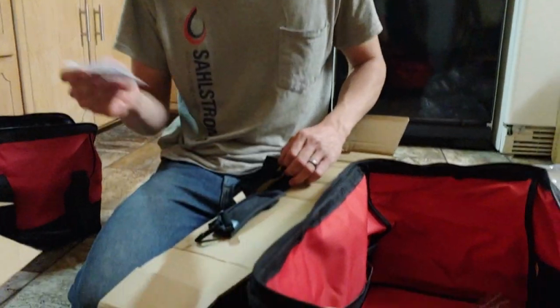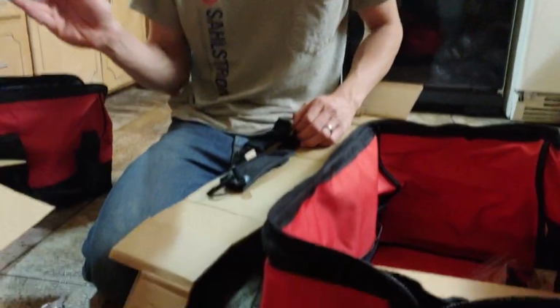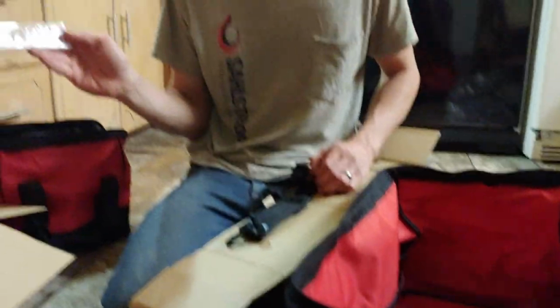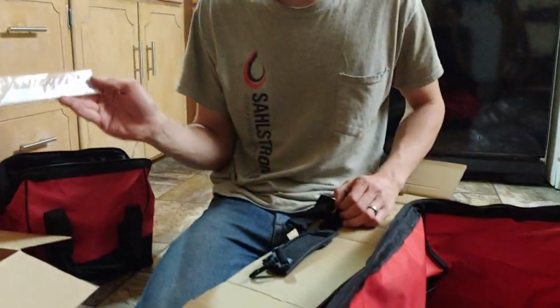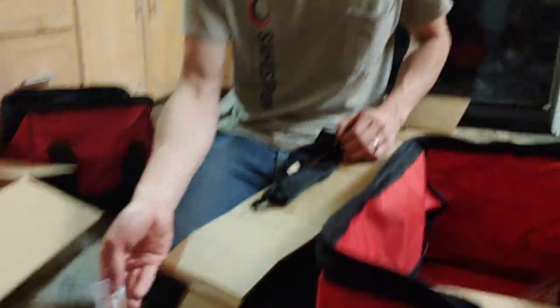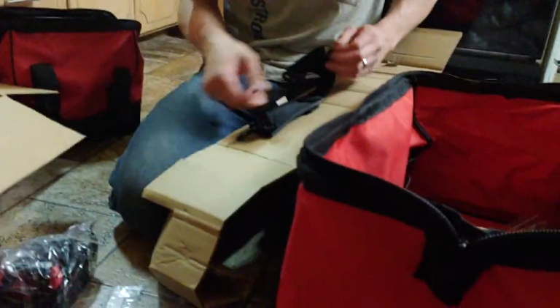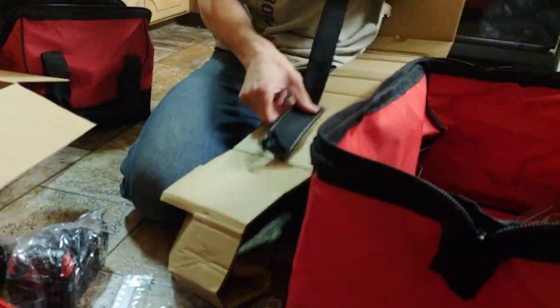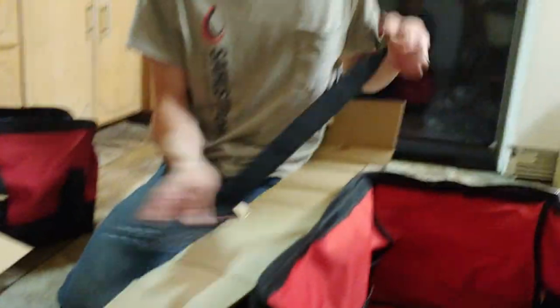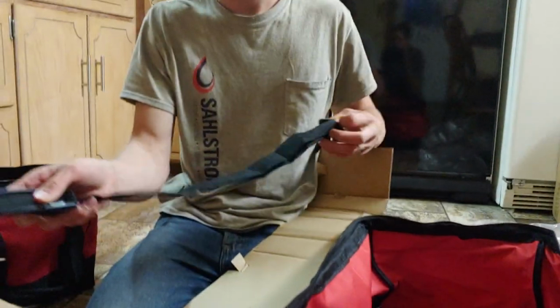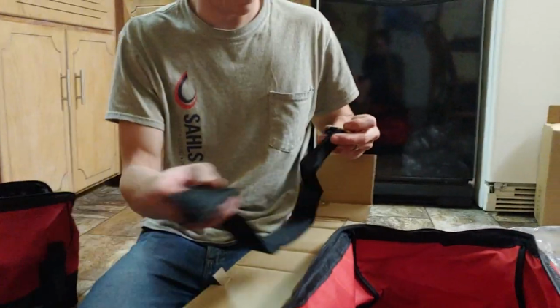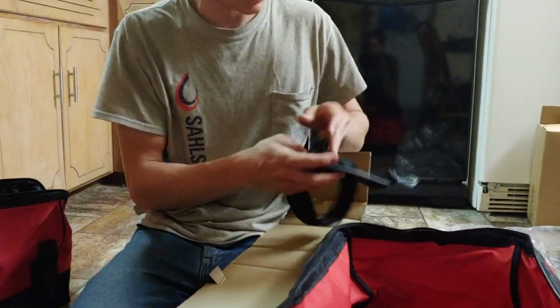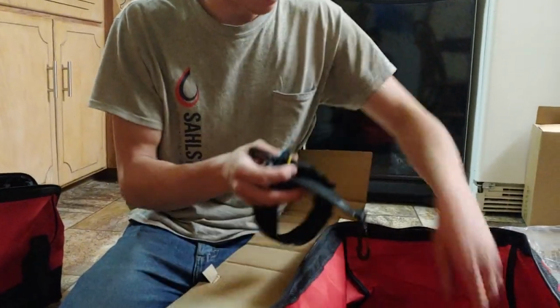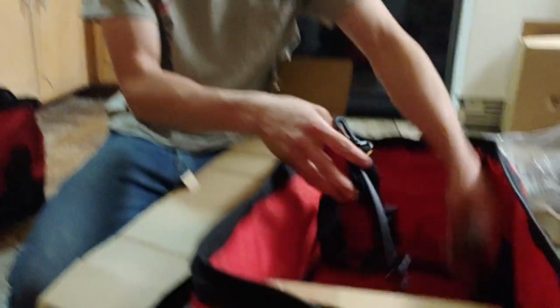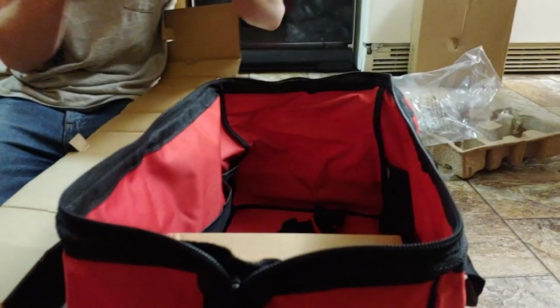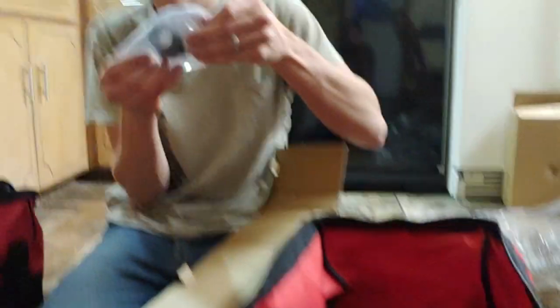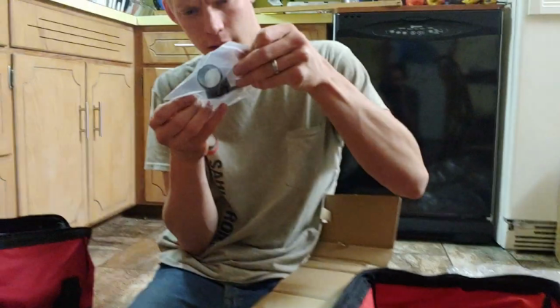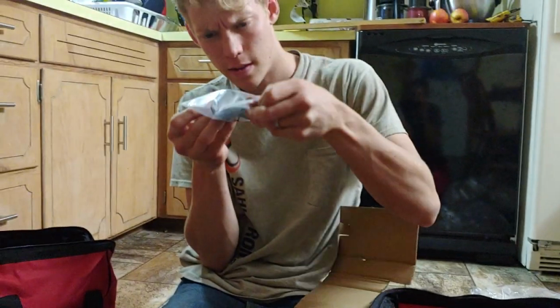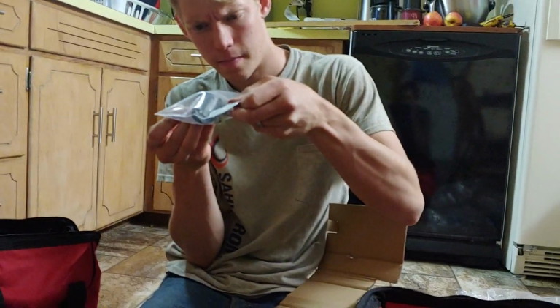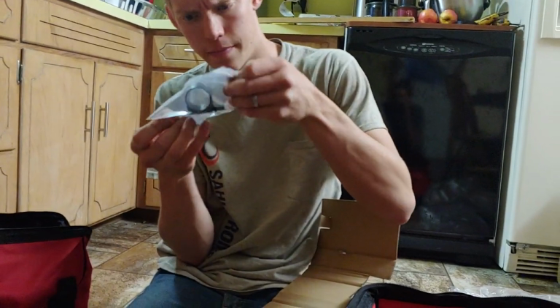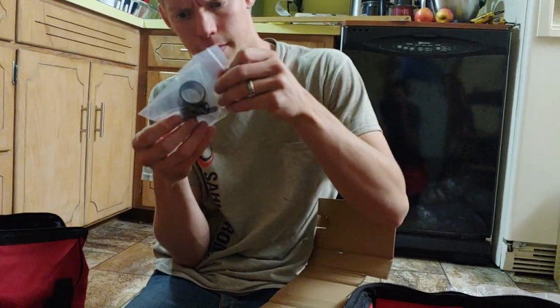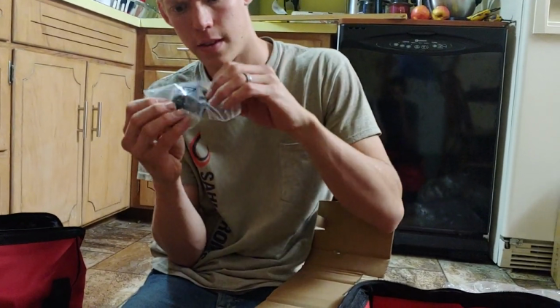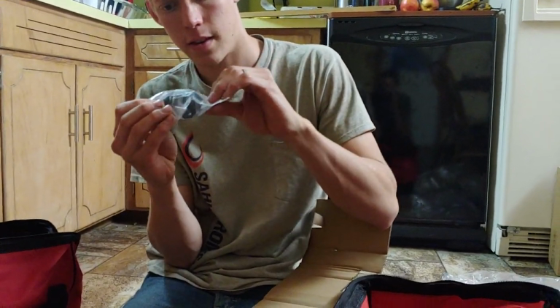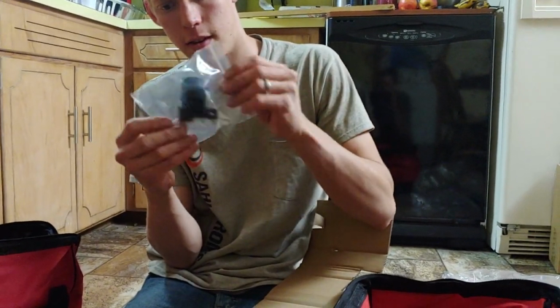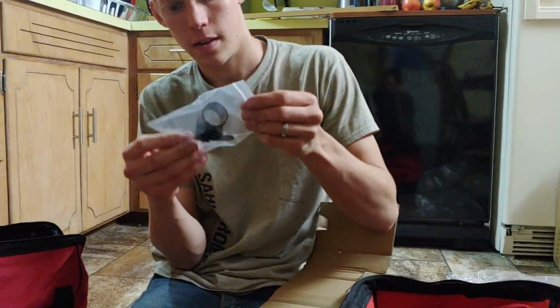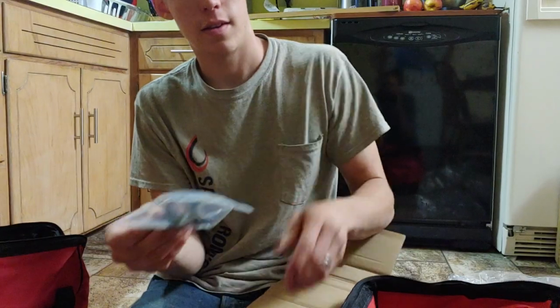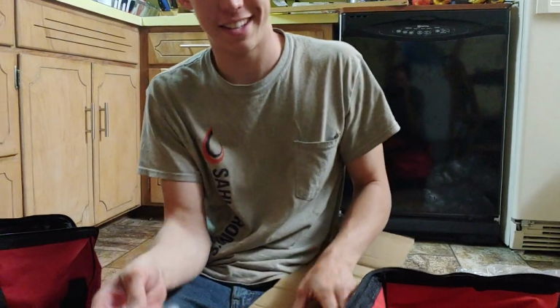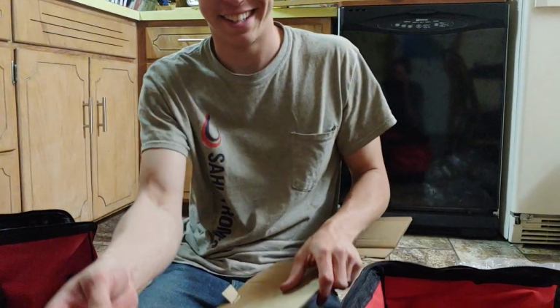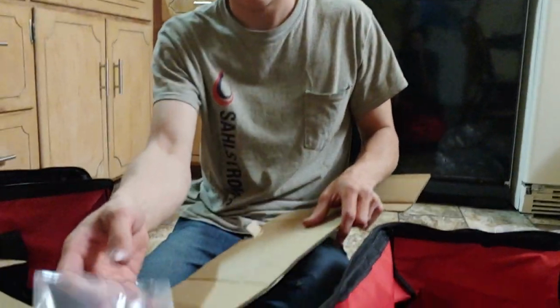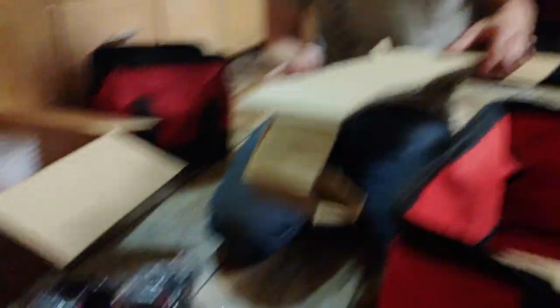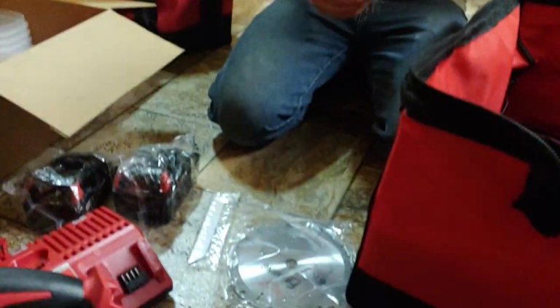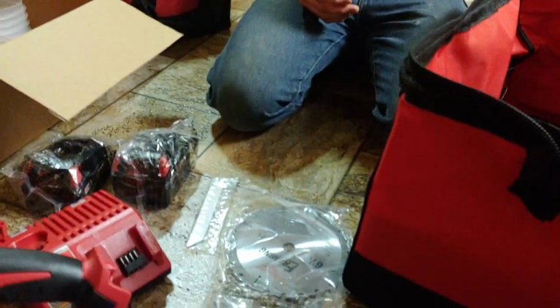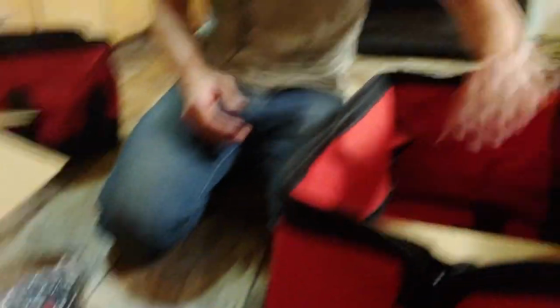With the saw they sent a sawzall blade, a strap for the bag, and a vacuum cleaner attachment — I'm not sure what that last one is.